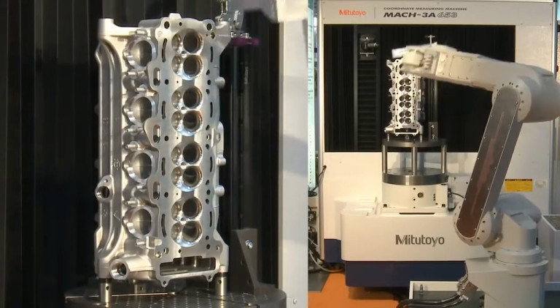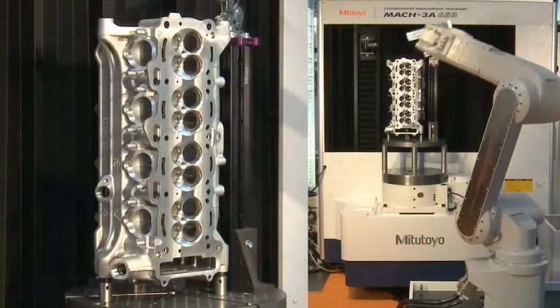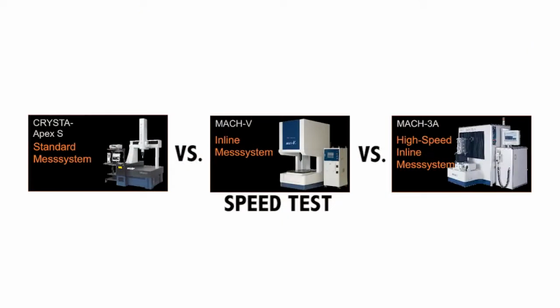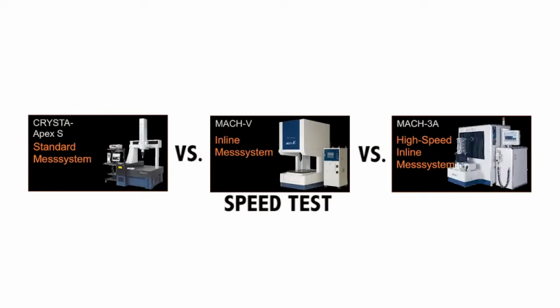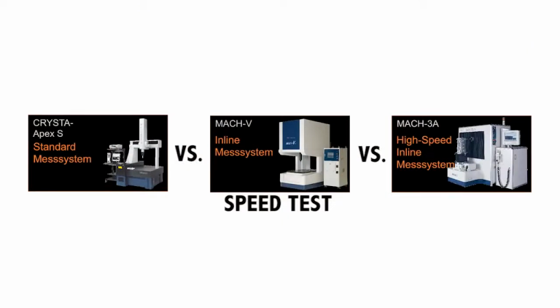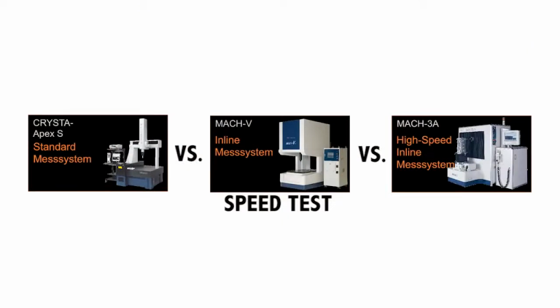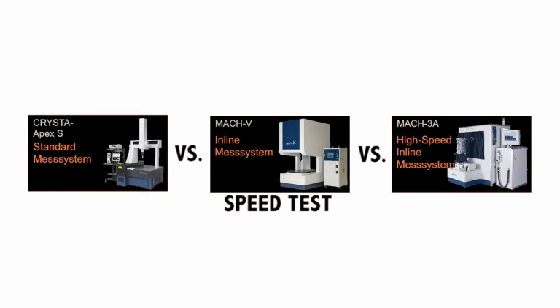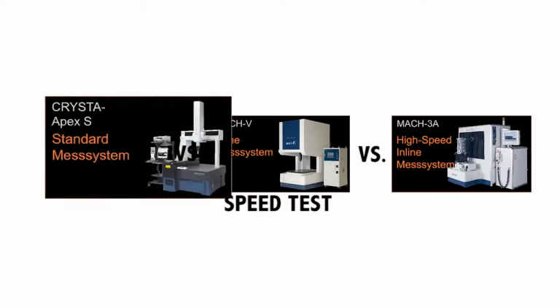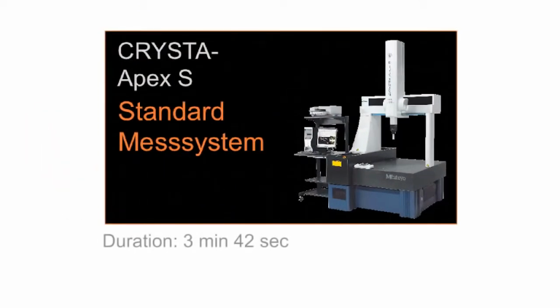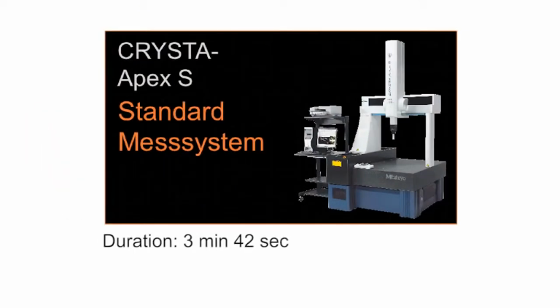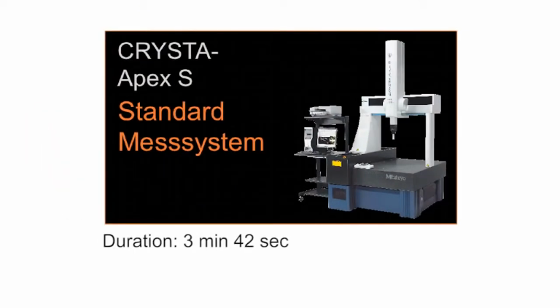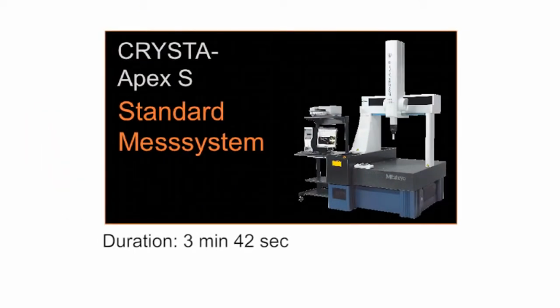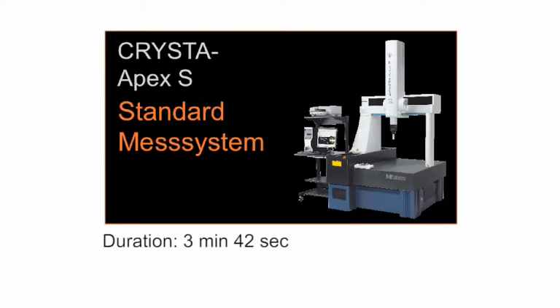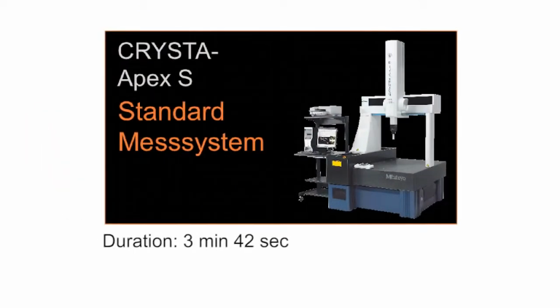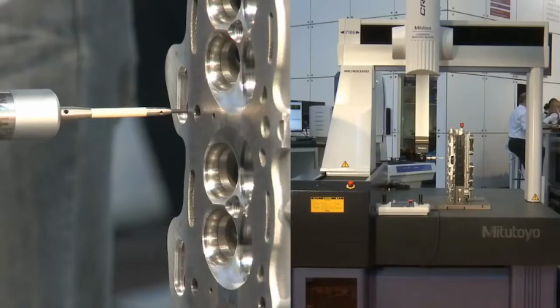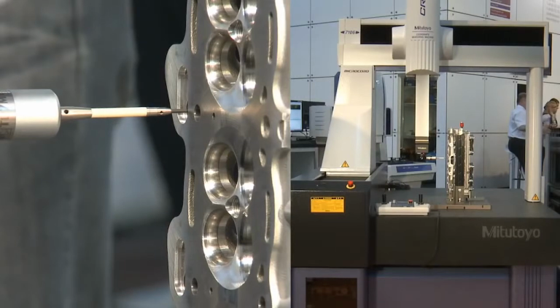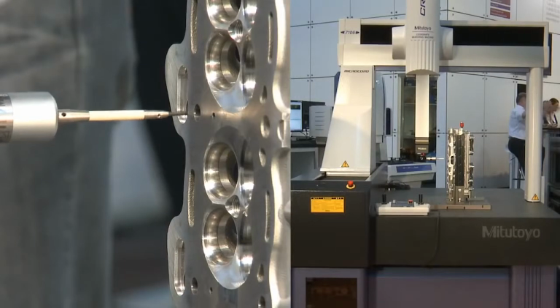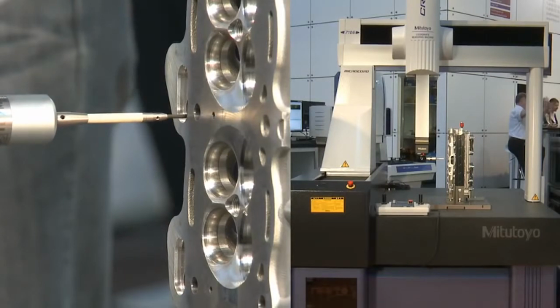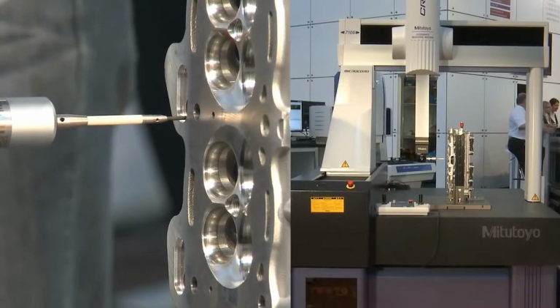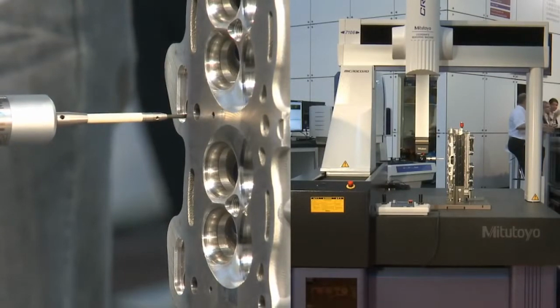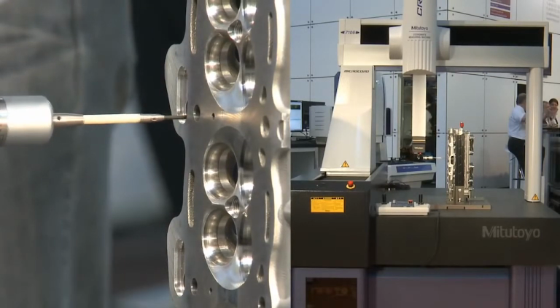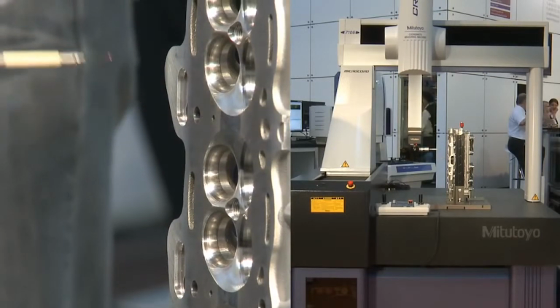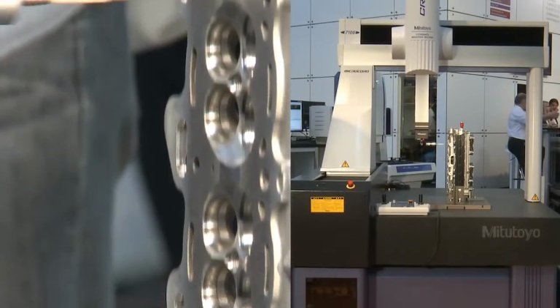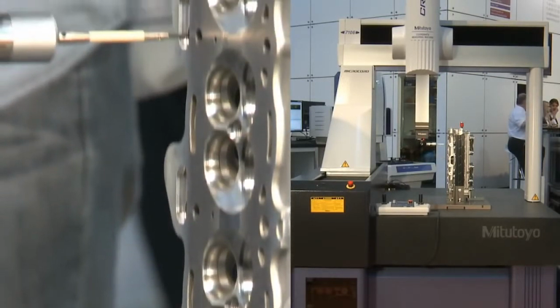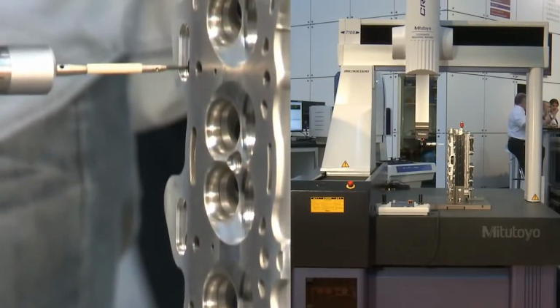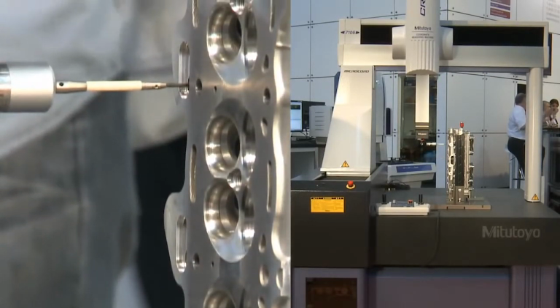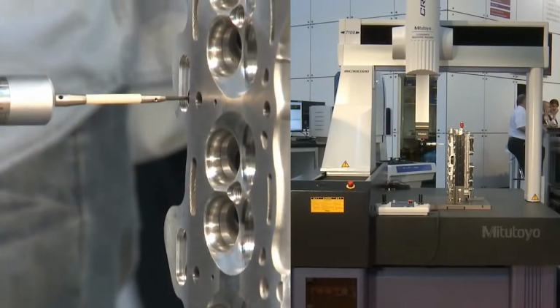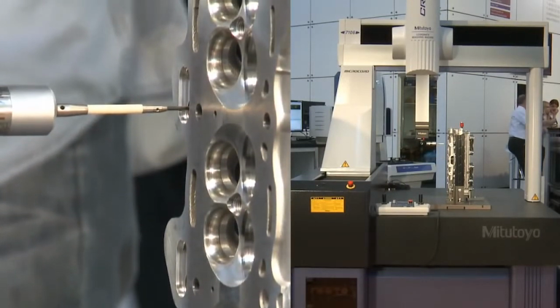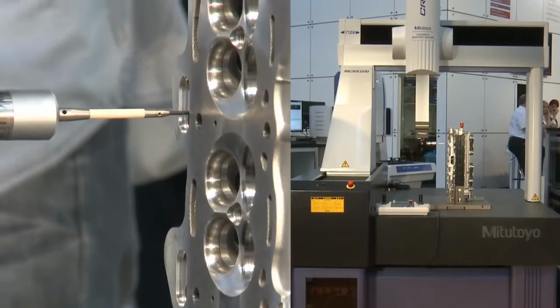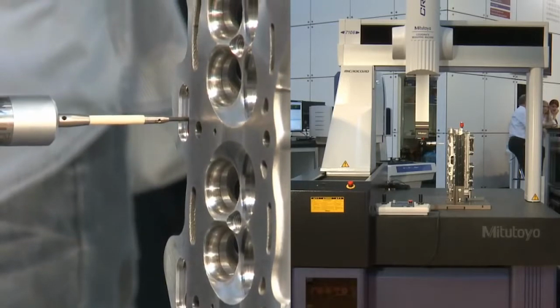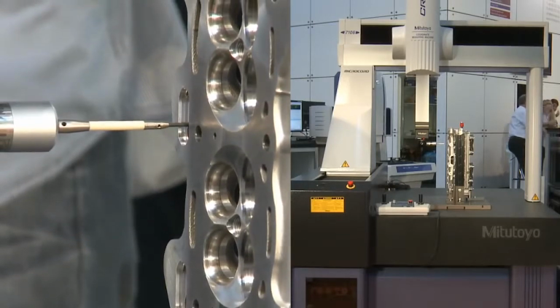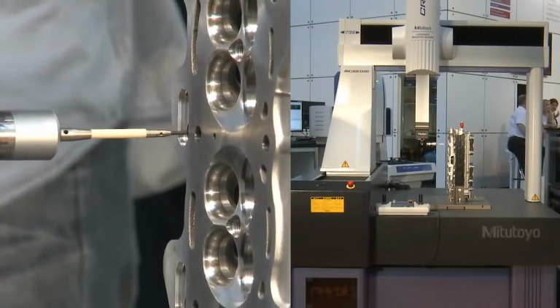On all three systems, the same measuring tasks were performed under equal conditions, including identical probe configuration, components to be measured, measuring steps, part program, and clamping fixtures.